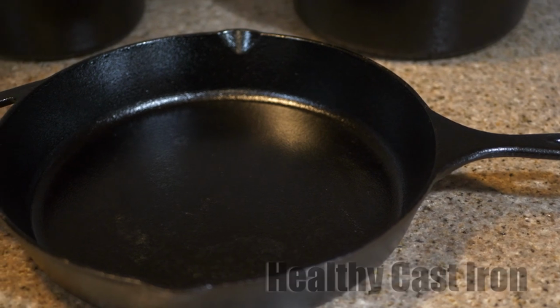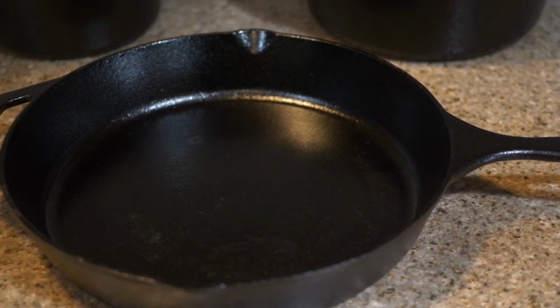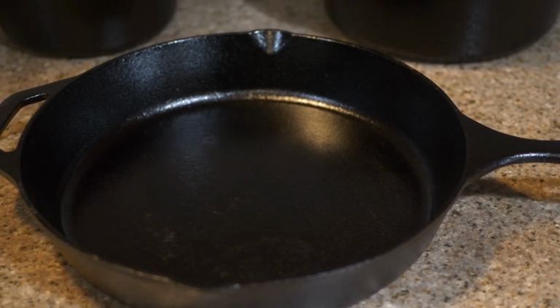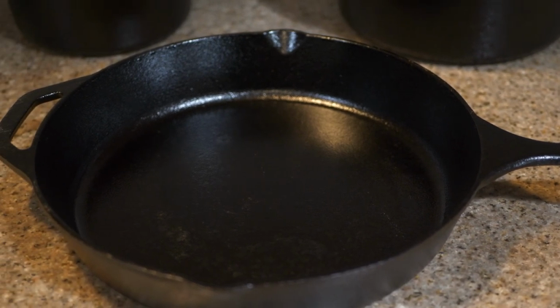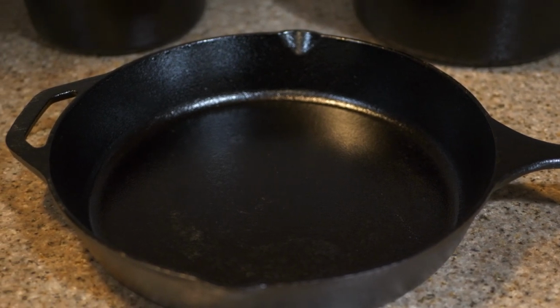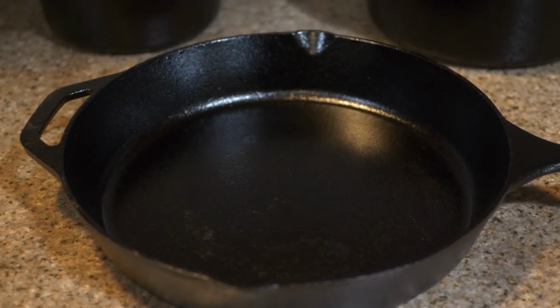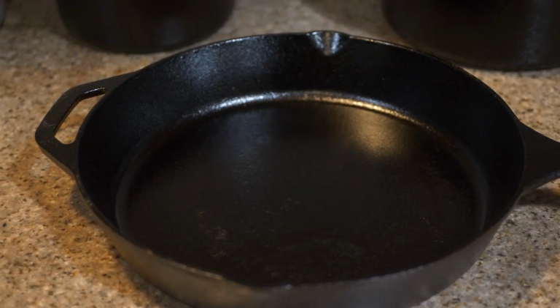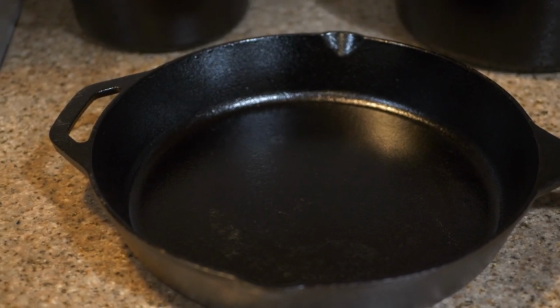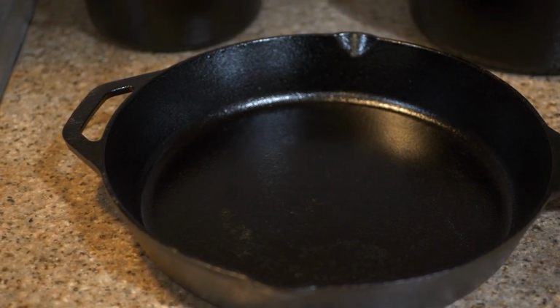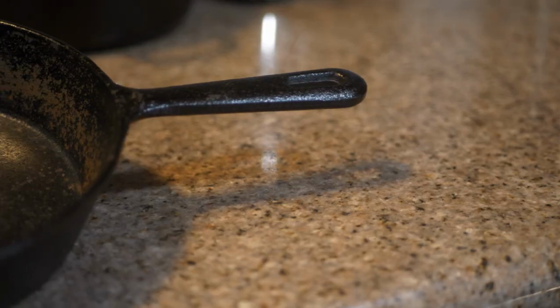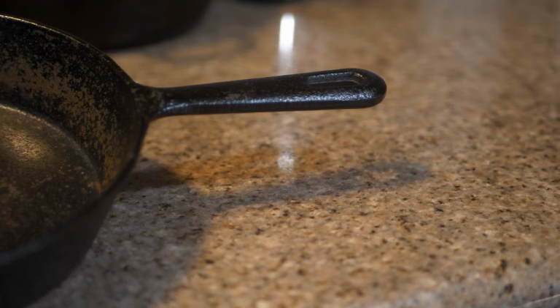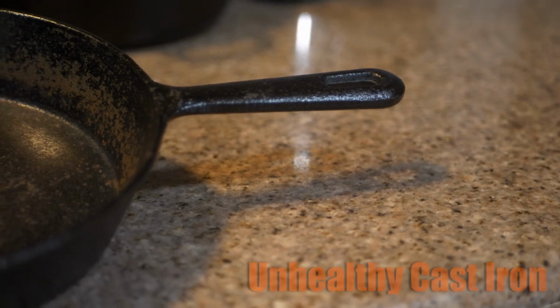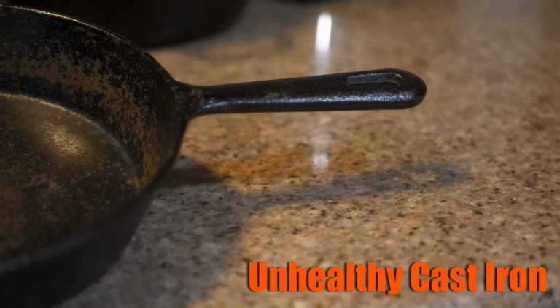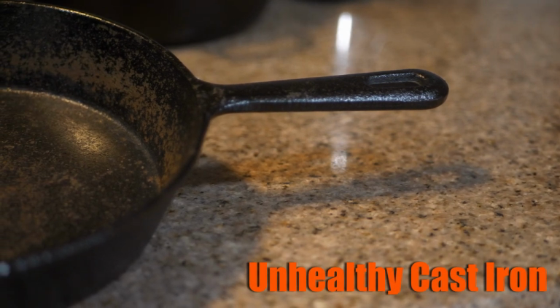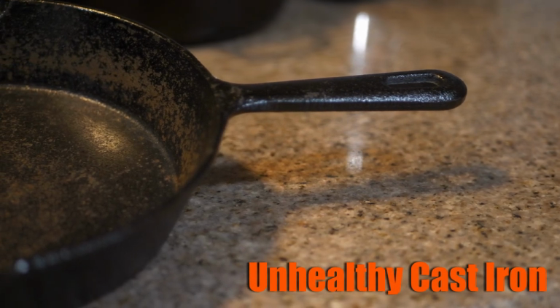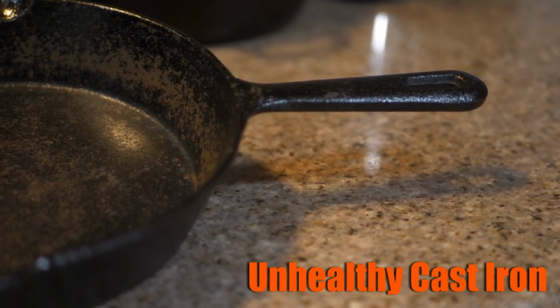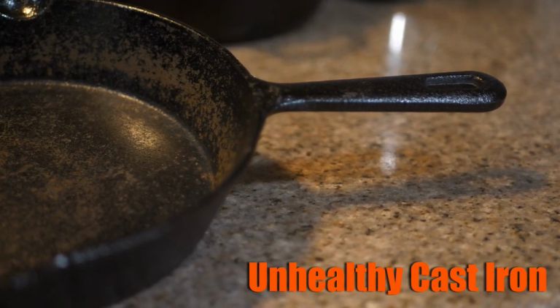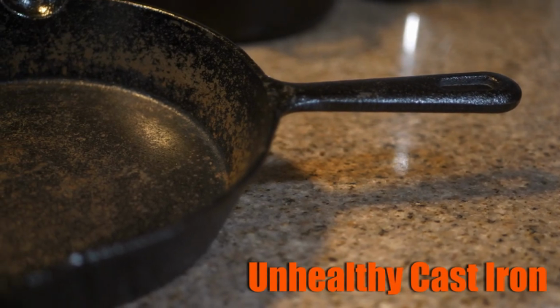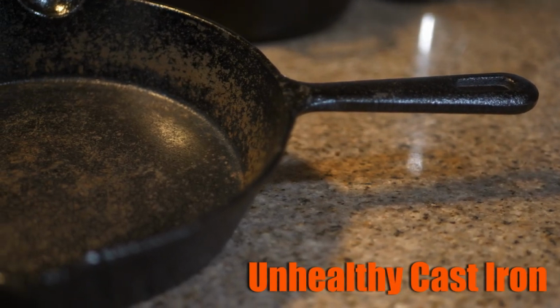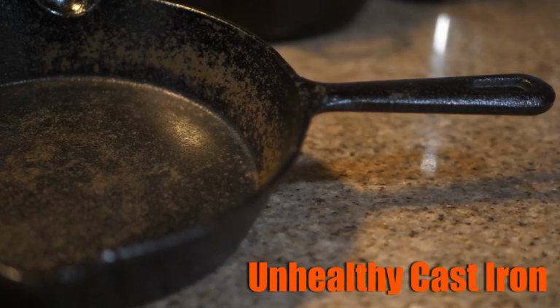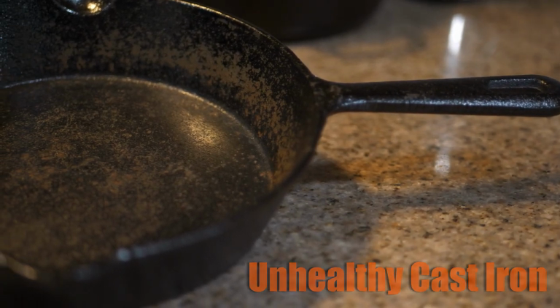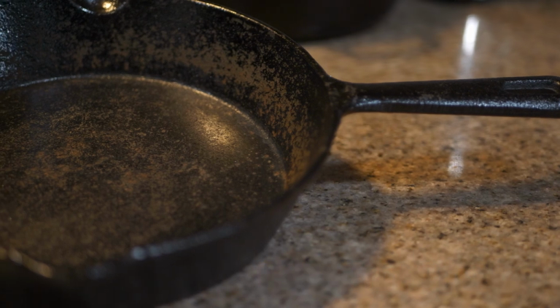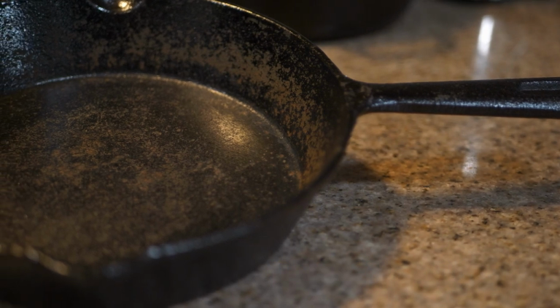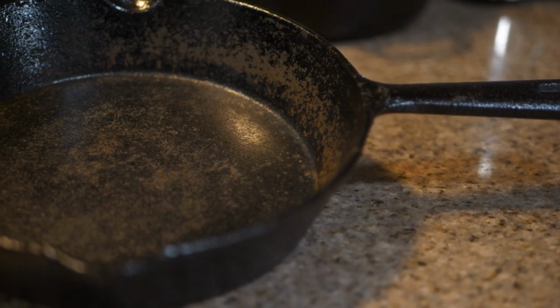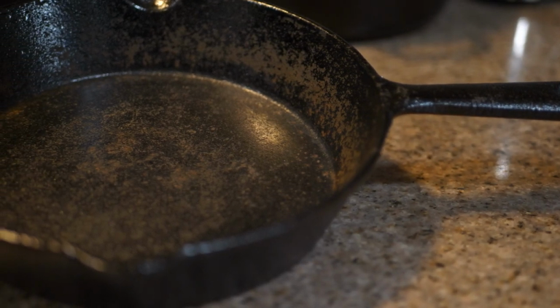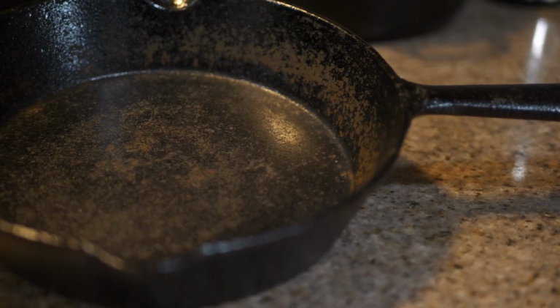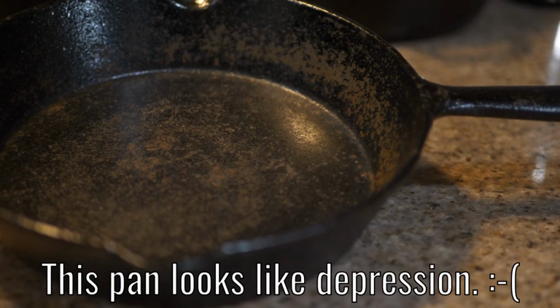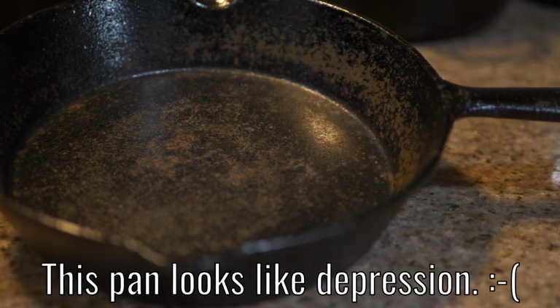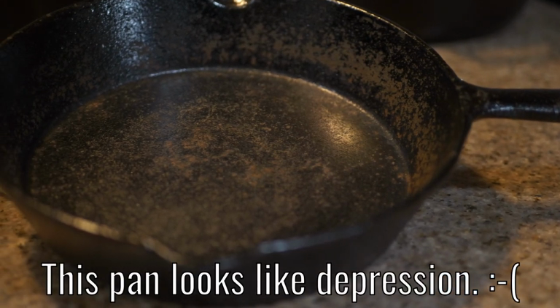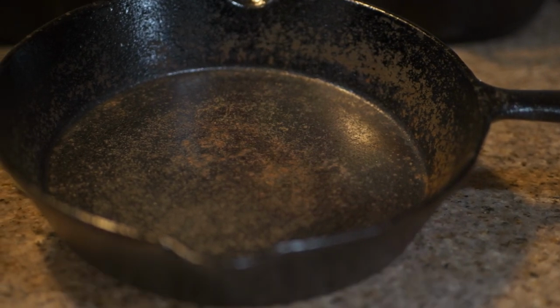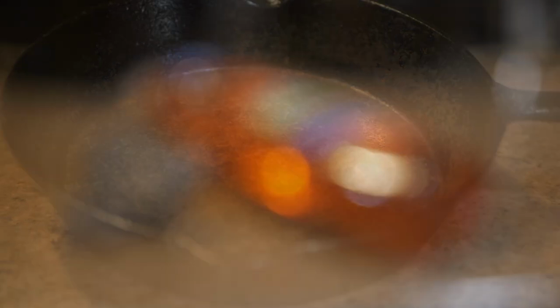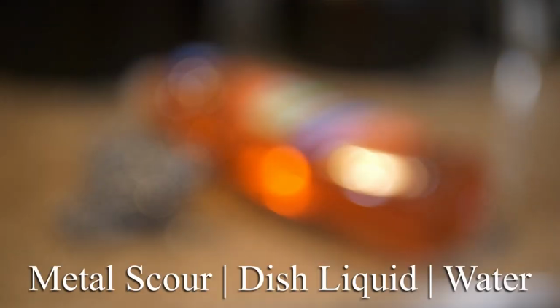That old messed up cast iron that you haven't treated right looks like this — it's got rust on it, the surface has been scratched and marred off. It's just horrible. But look, let me show you how to fix this up. All you do is you're gonna have a metal scourer, some dish liquid, and some water, and you're gonna put some elbow grease in it.